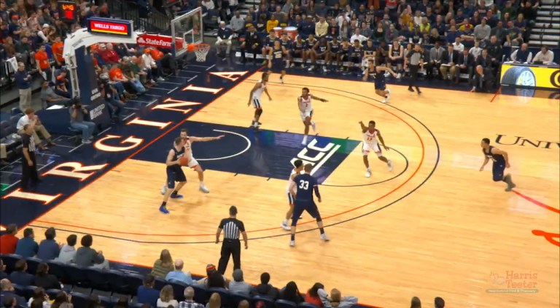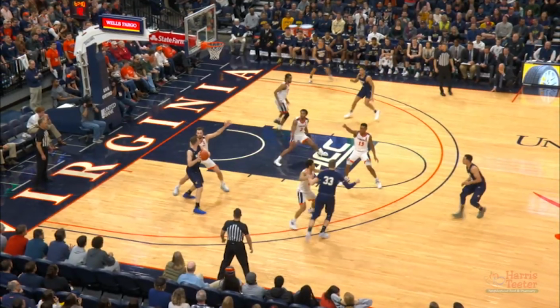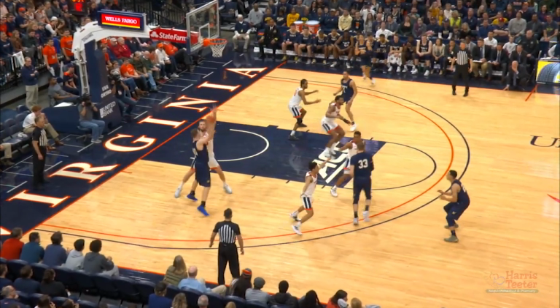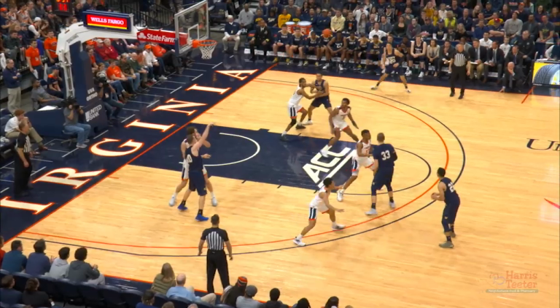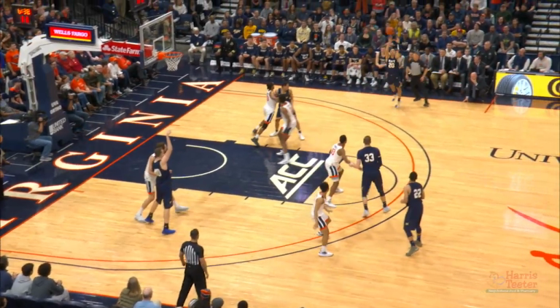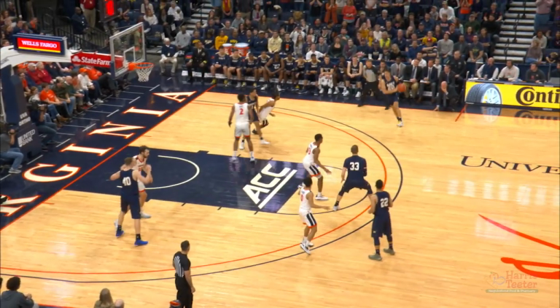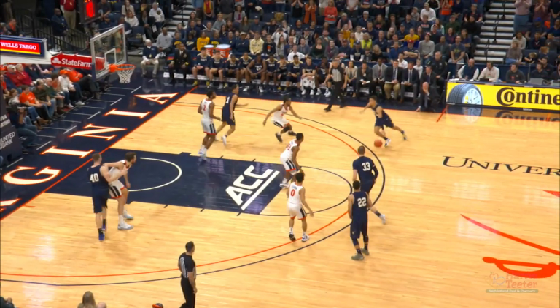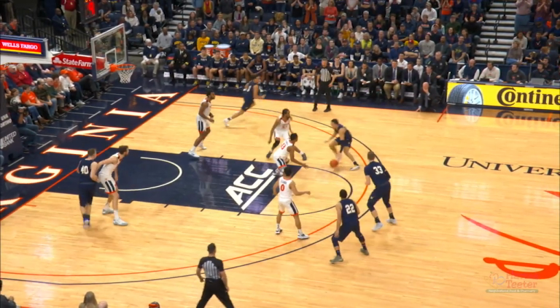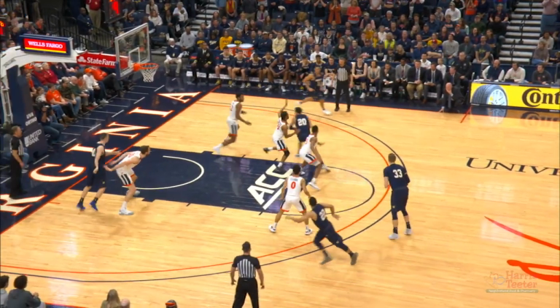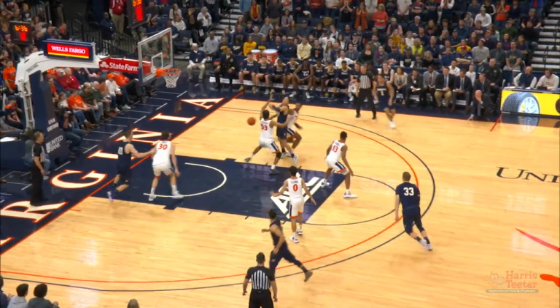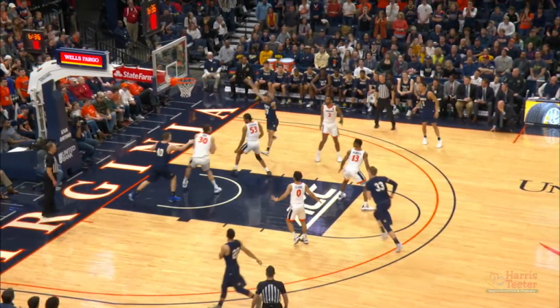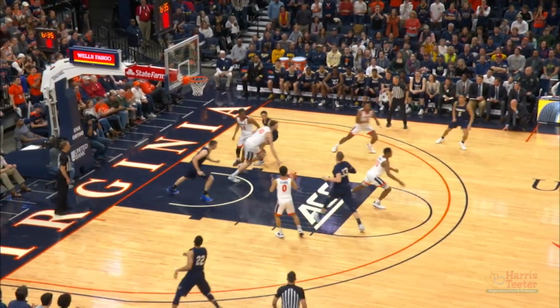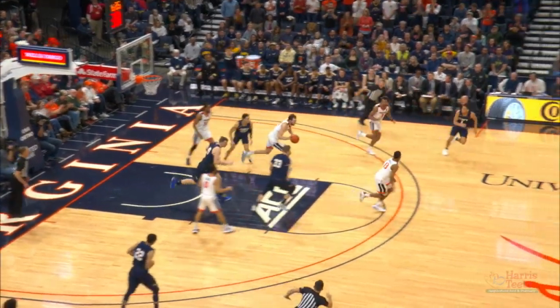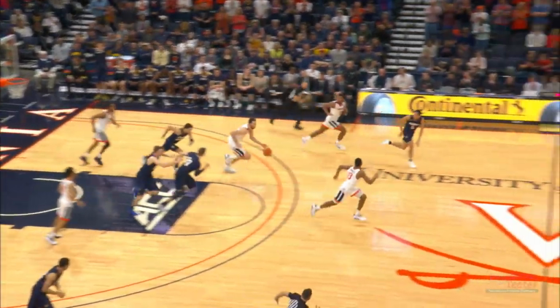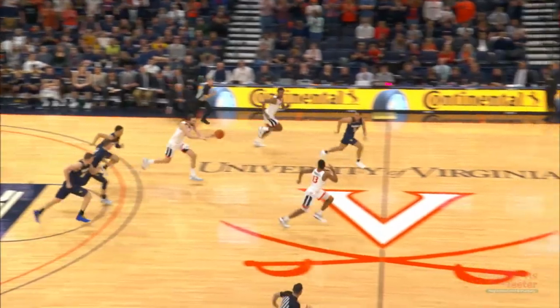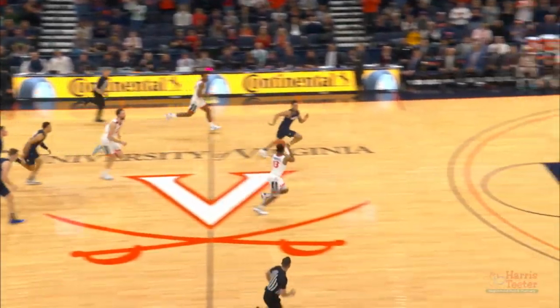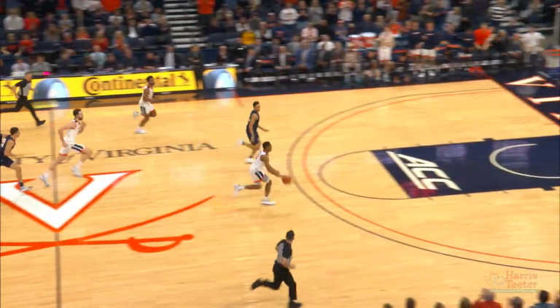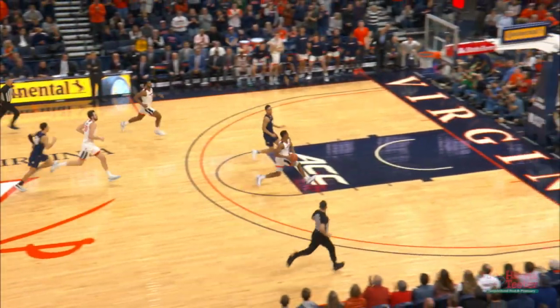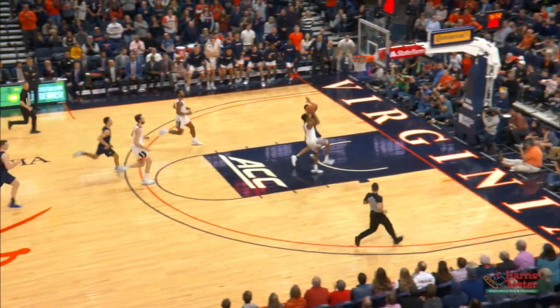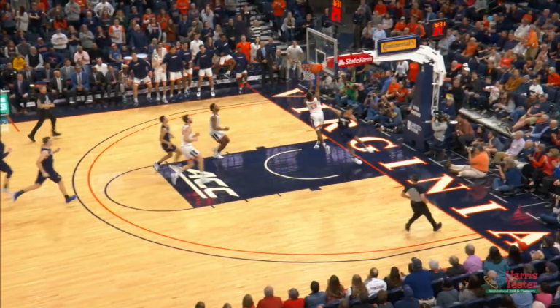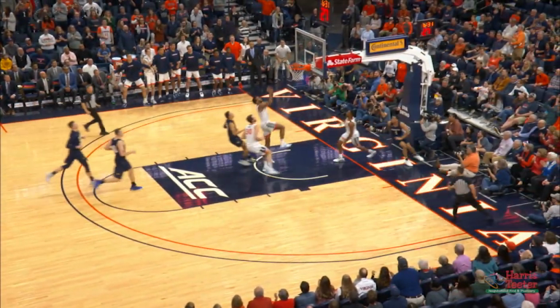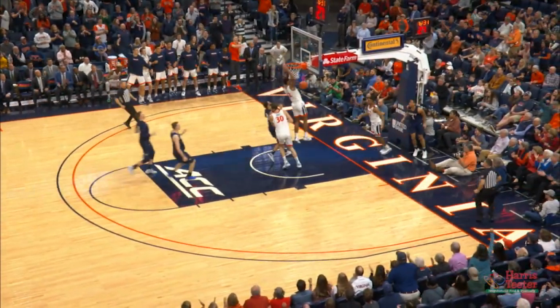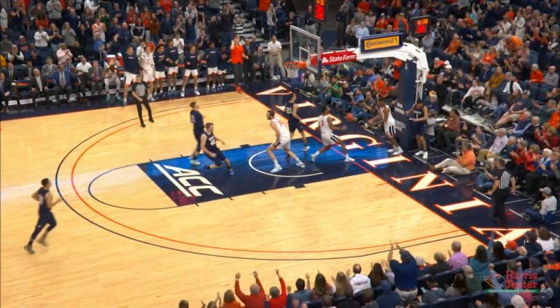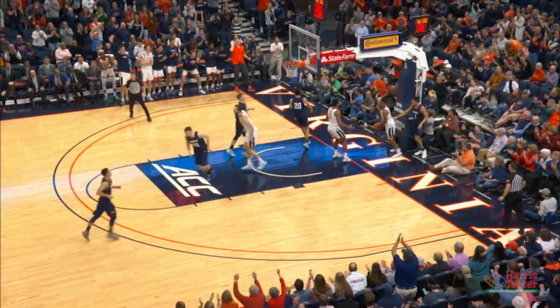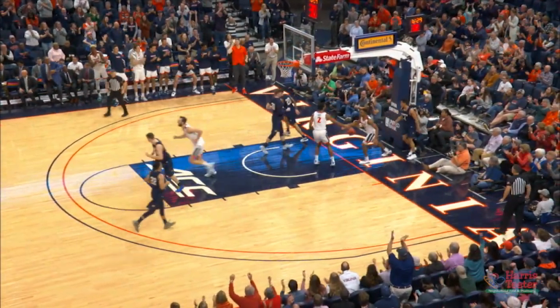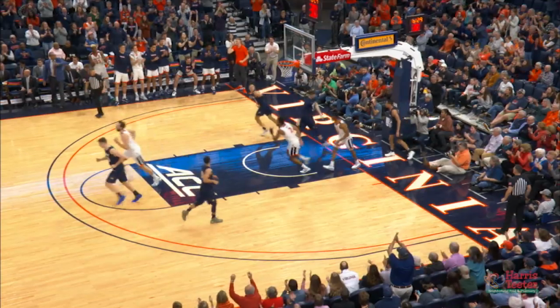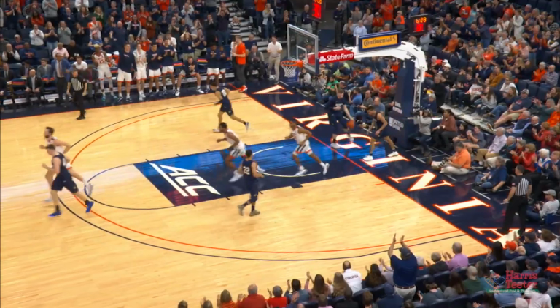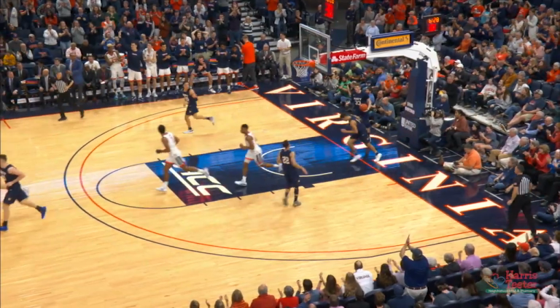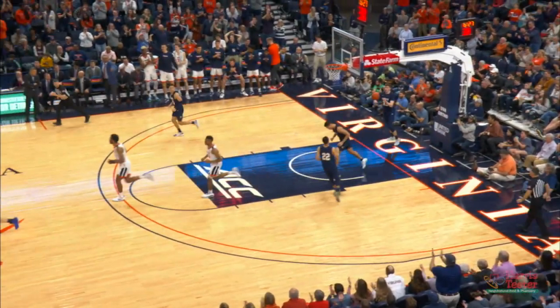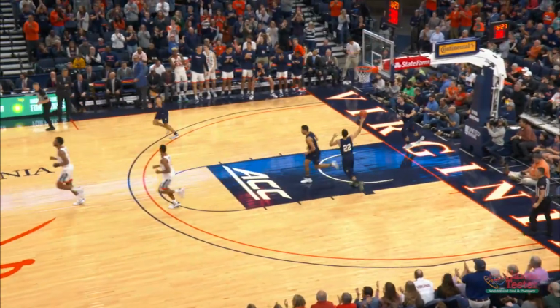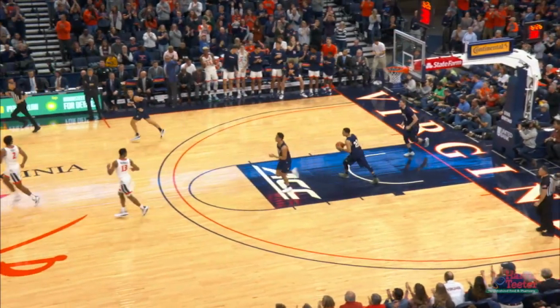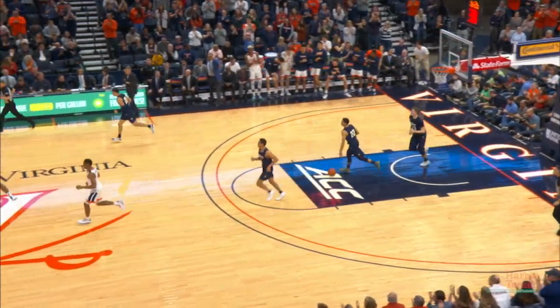Blair to the short corner left for Wick. Skip pass all the way across the court — dangerous pass, but Summers retrieves. Has it stripped away by Ward. Here's Huff running the break, outlet to Marcel, gliding in right side with the finish. And Virginia's back up by double digits.